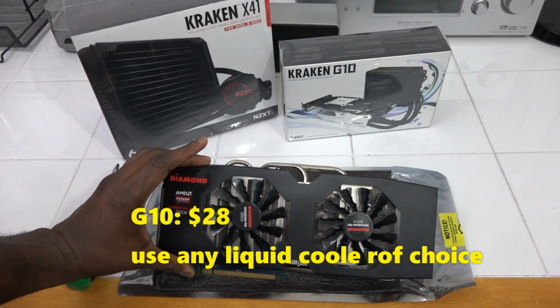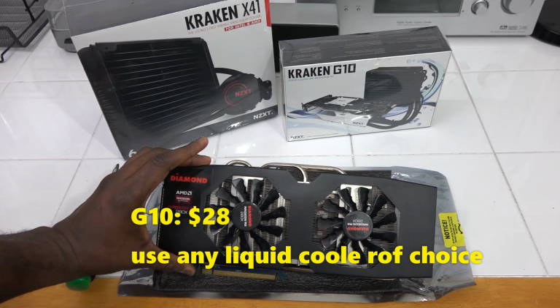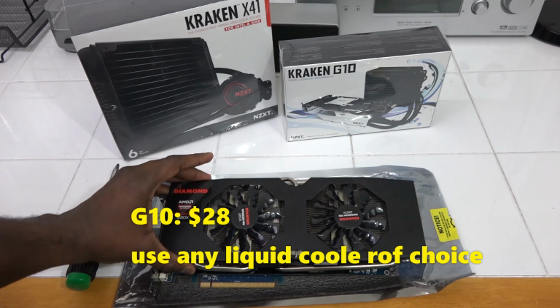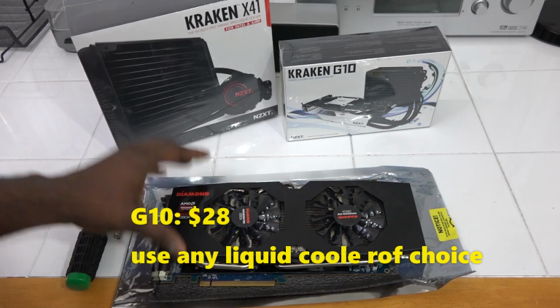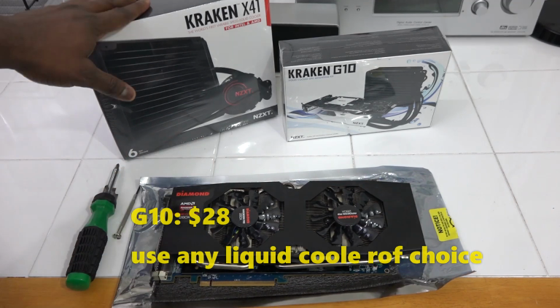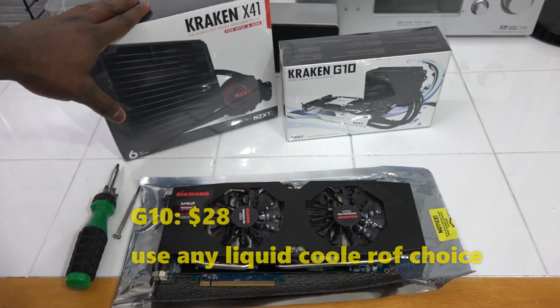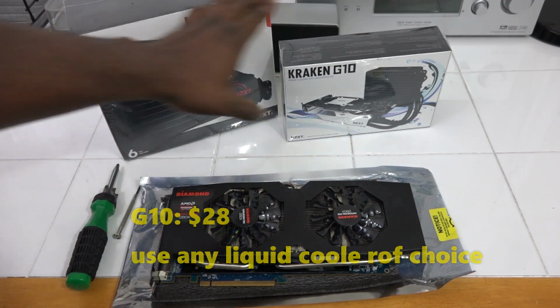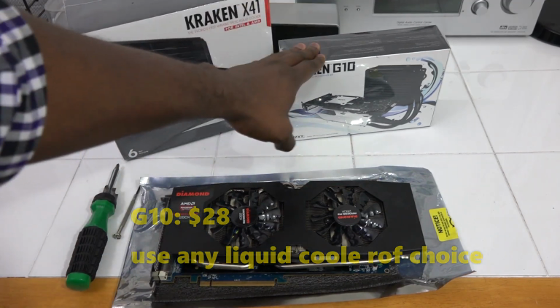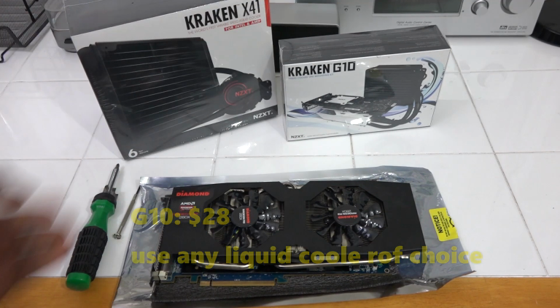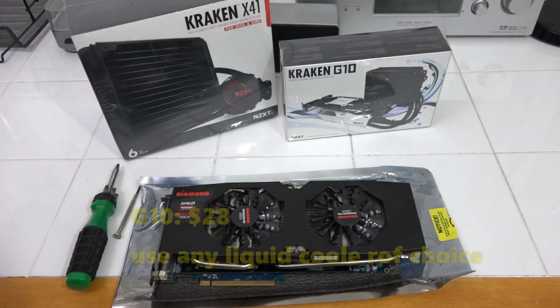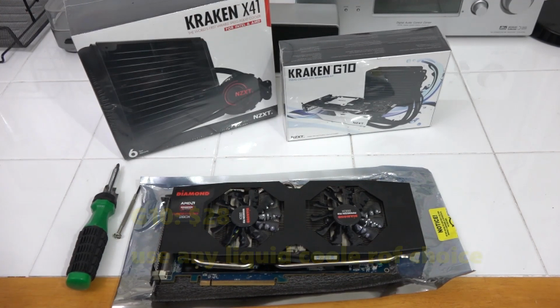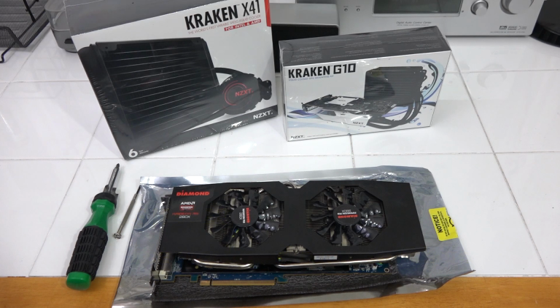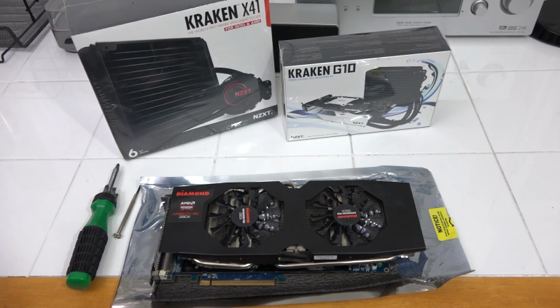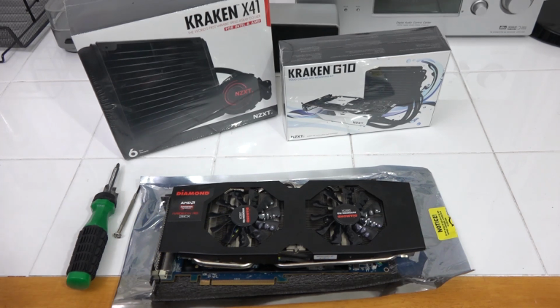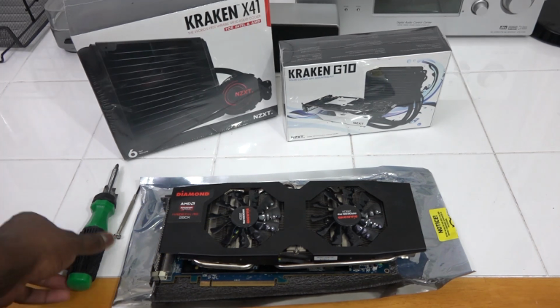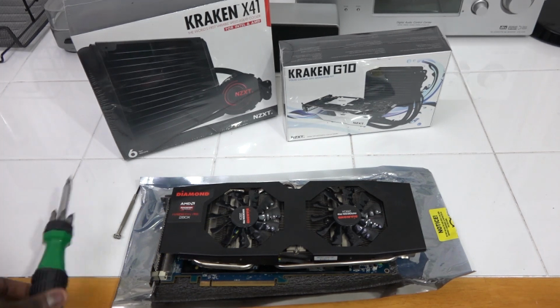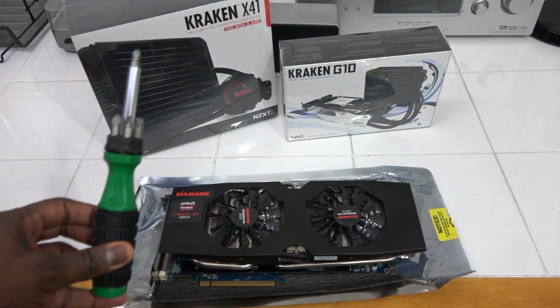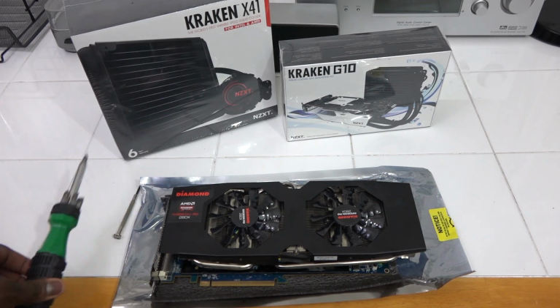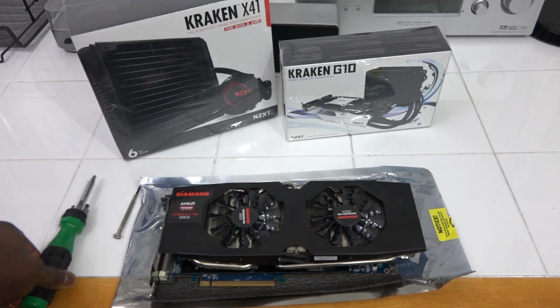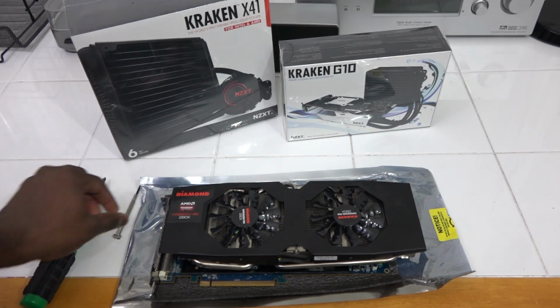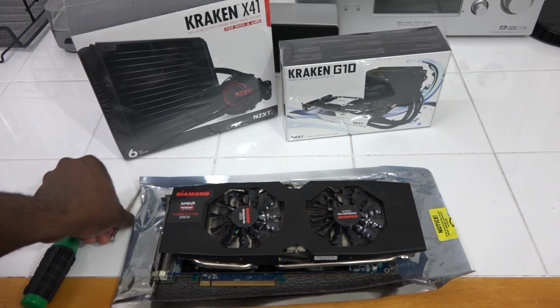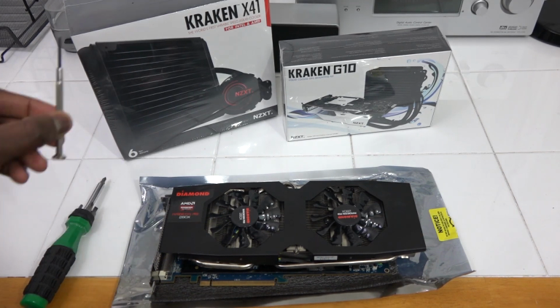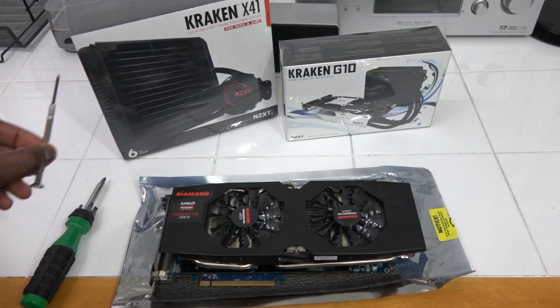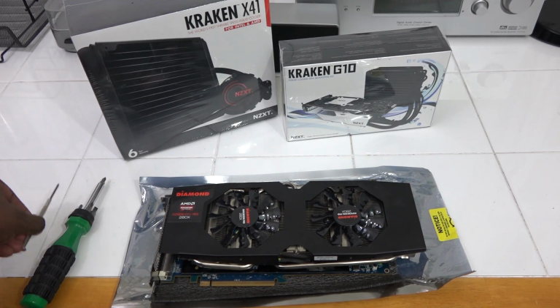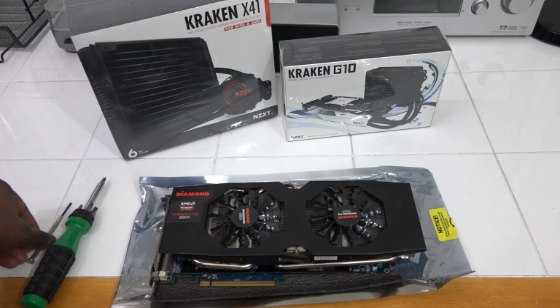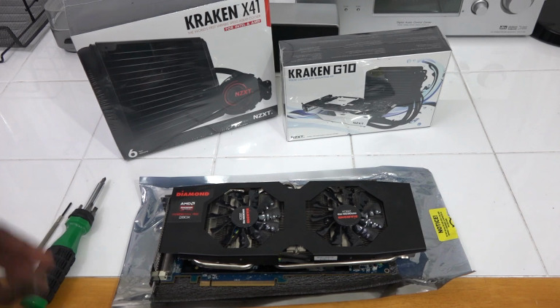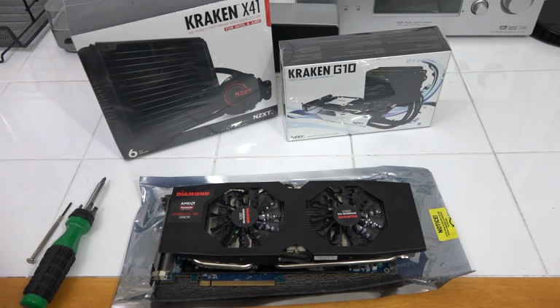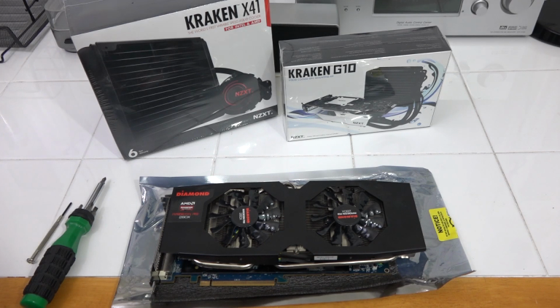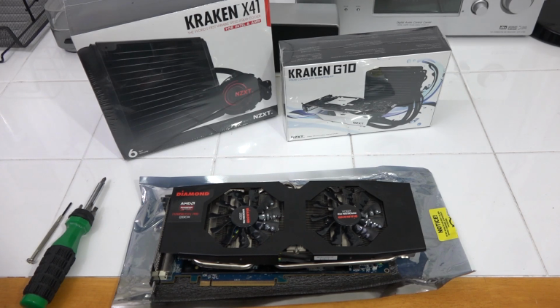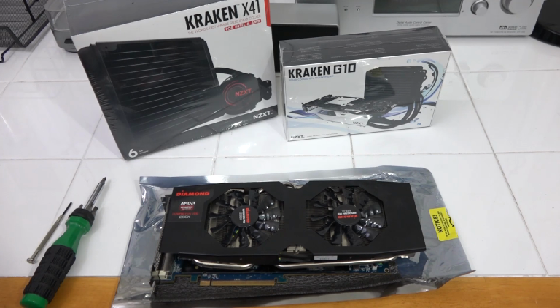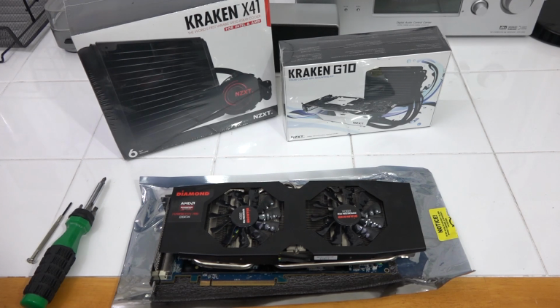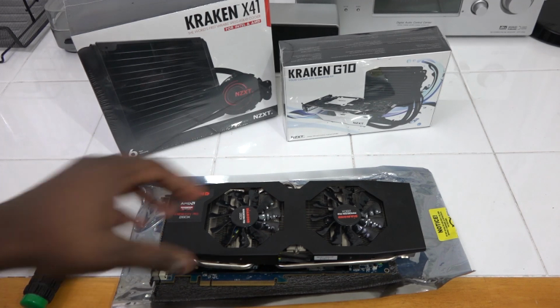It's a very simple process, just a few steps. The G10 retails for about $28 on Amazon — we'll have the link below. You can use your old liquid cooler or the Kraken X41 which retails for $109.